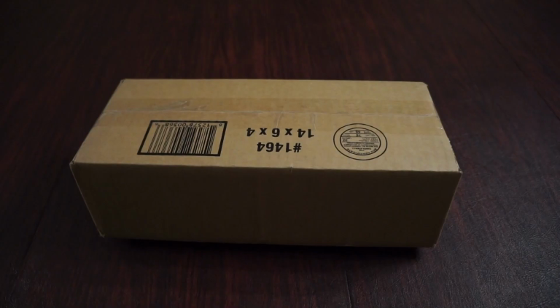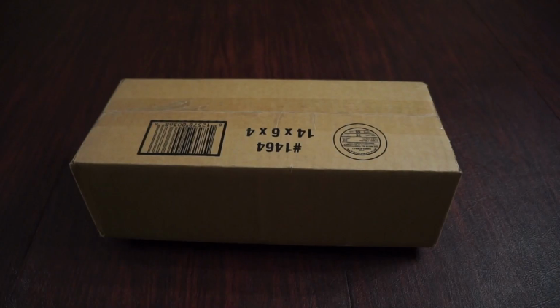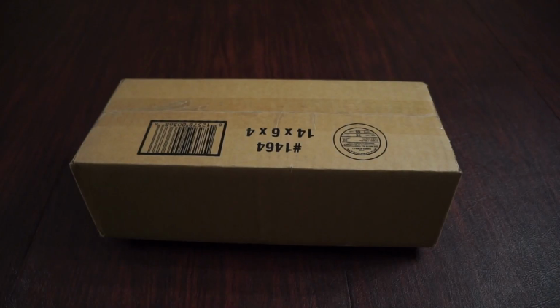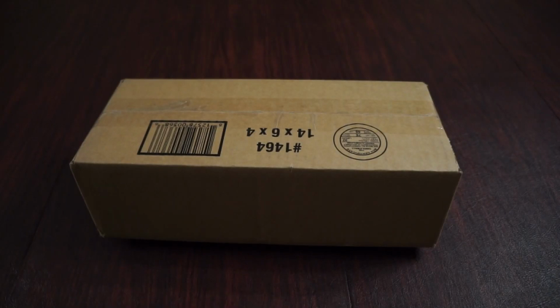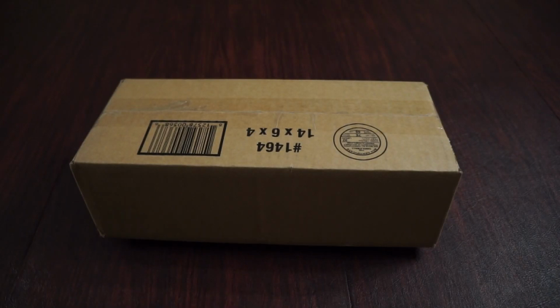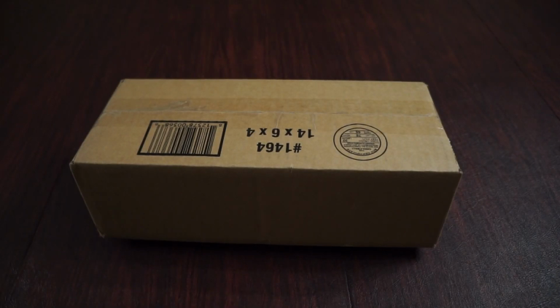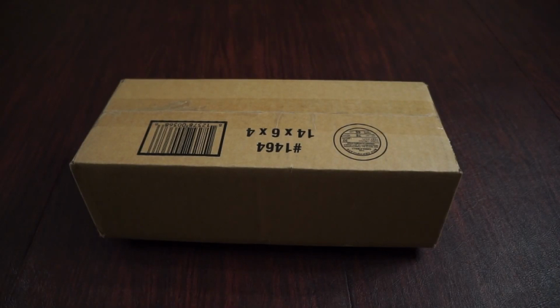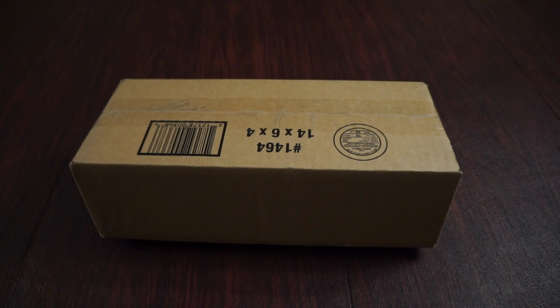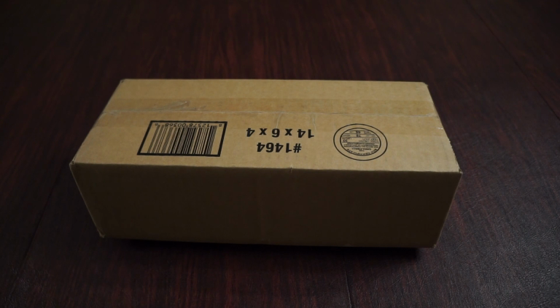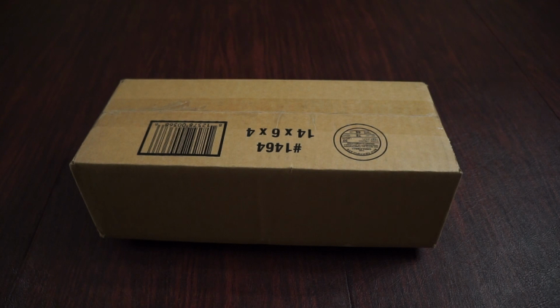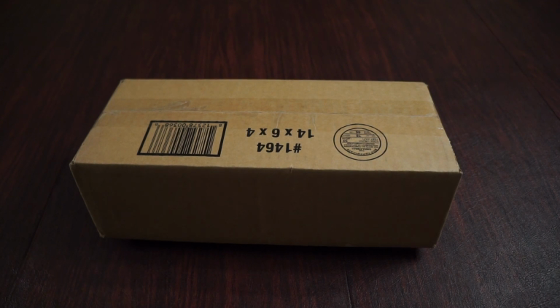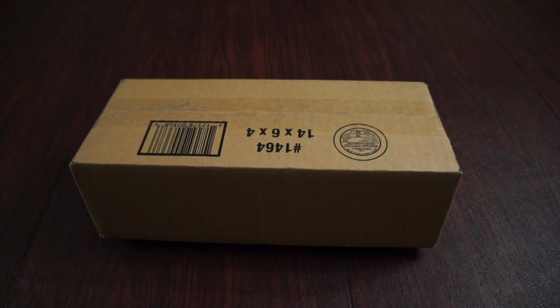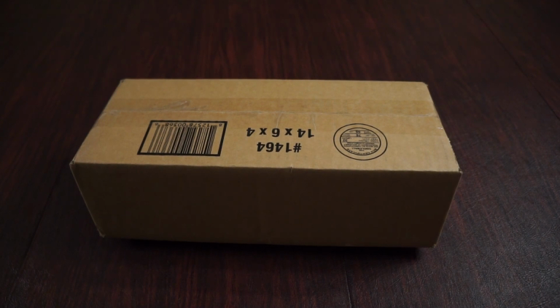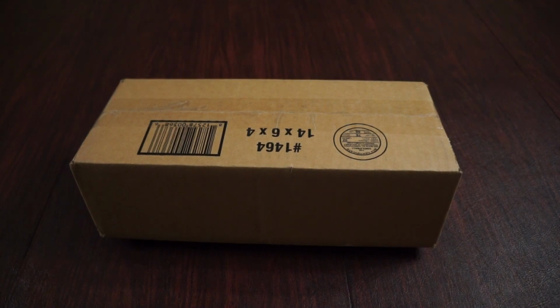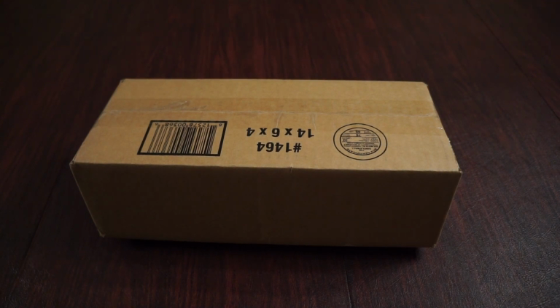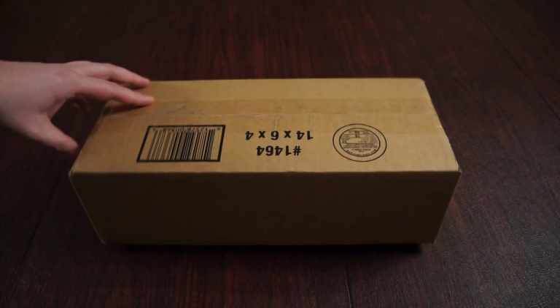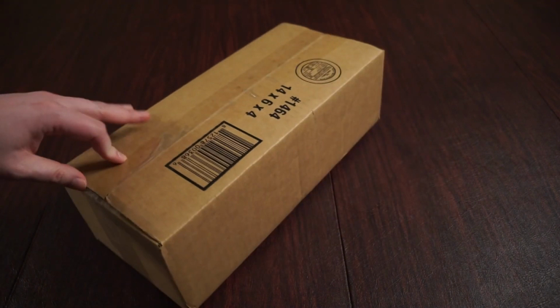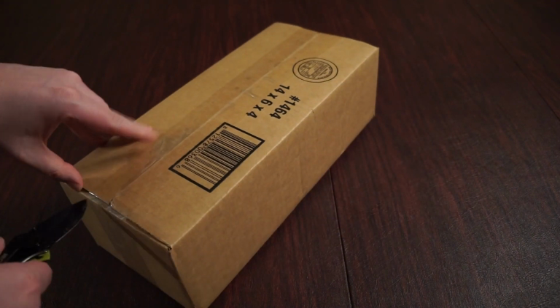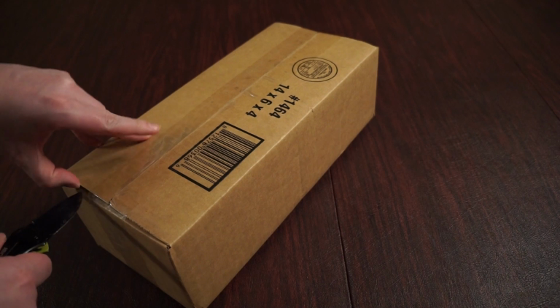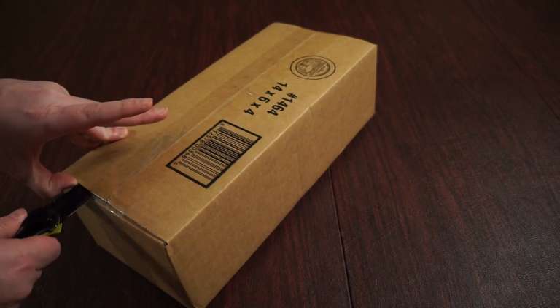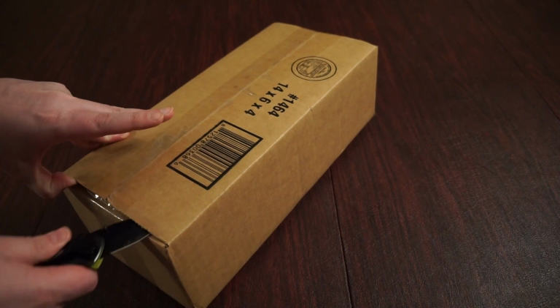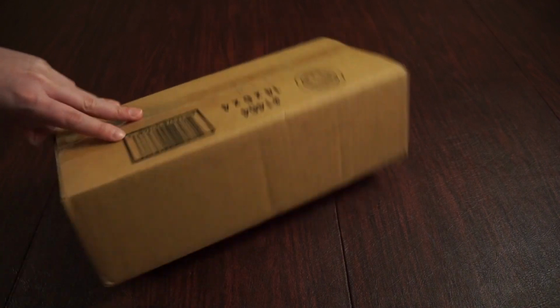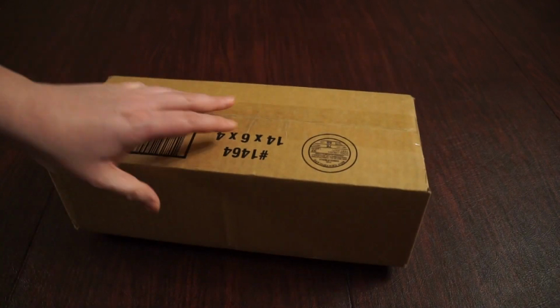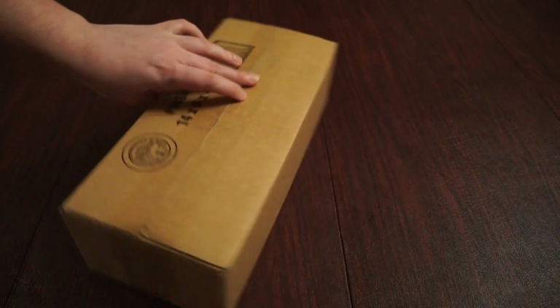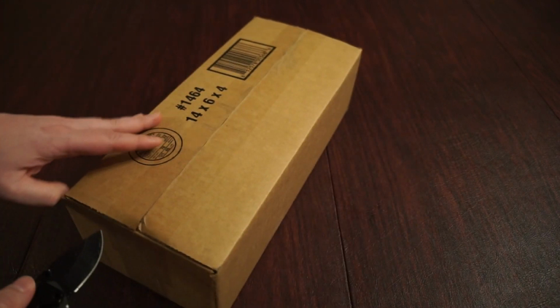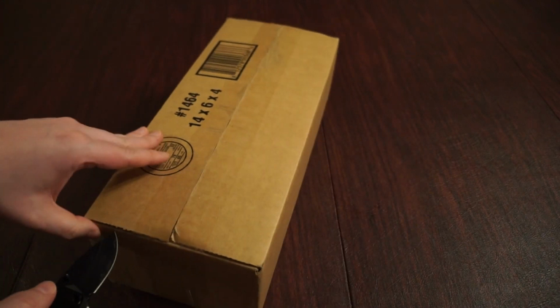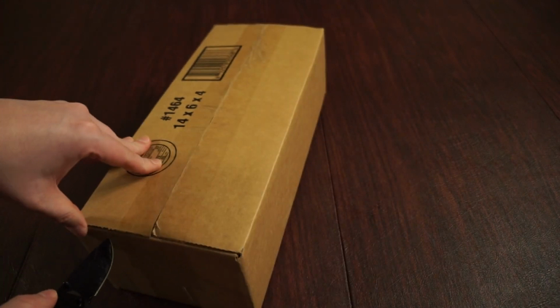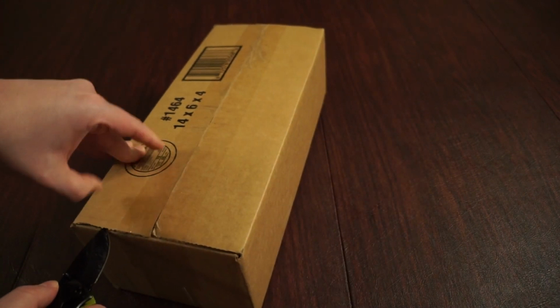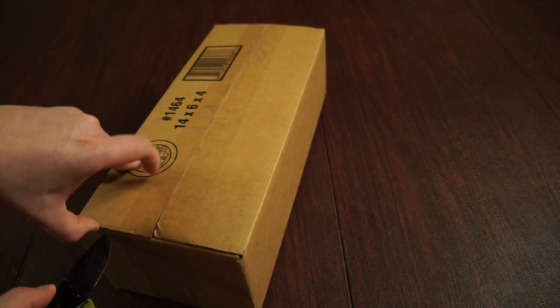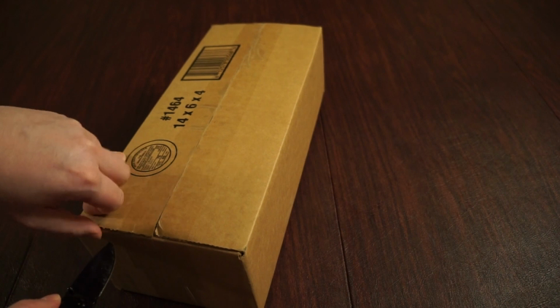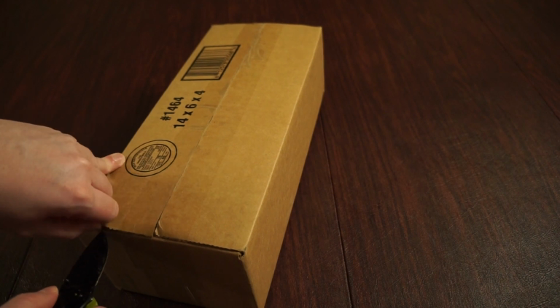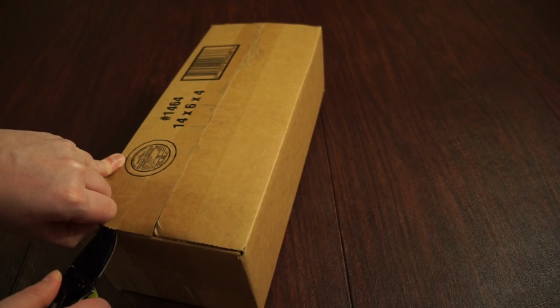Hi everybody, Frank here from Godzilla Island for the Maser Squad with another SRS Cinema unboxing. Really excited for this one because it kind of completes a collection for me. This is The Great Yokai War: Guardians.